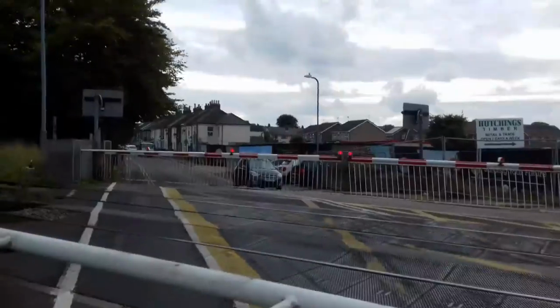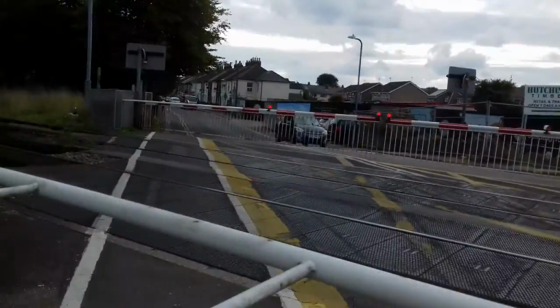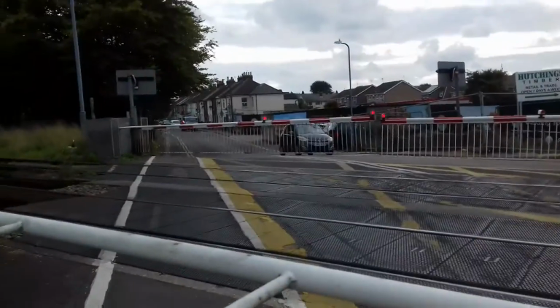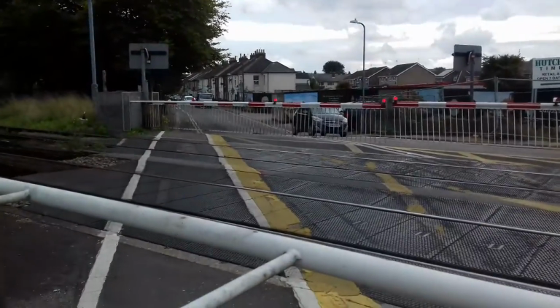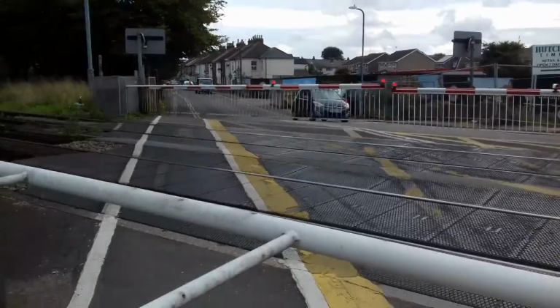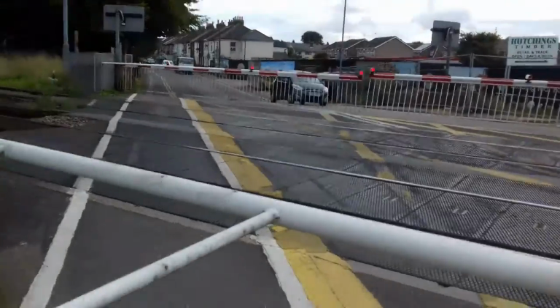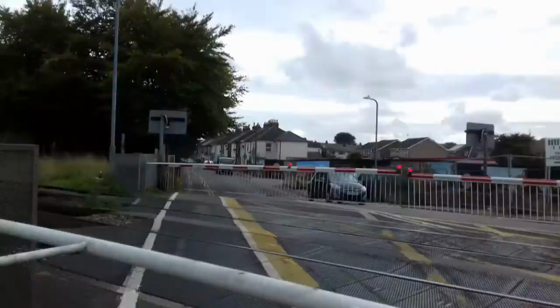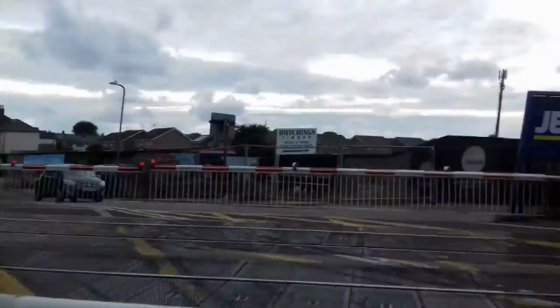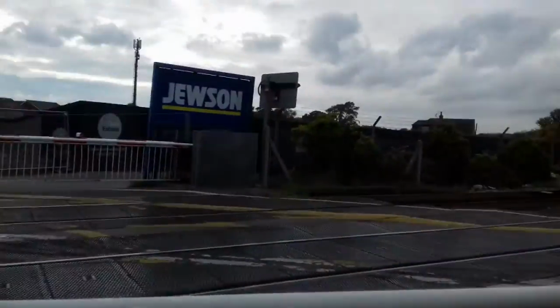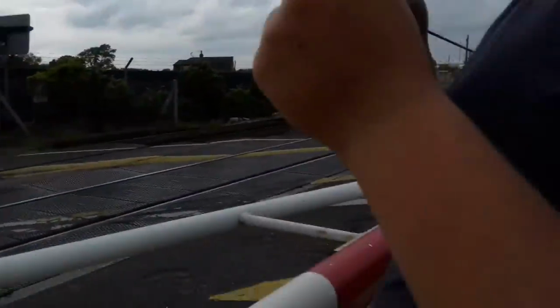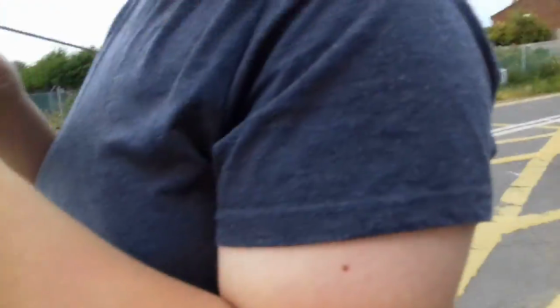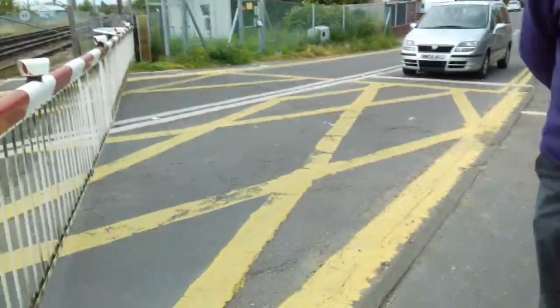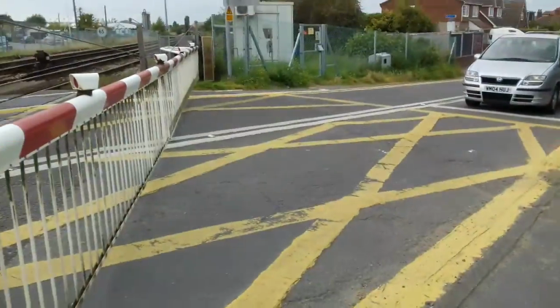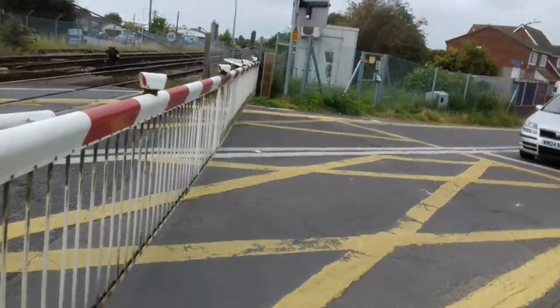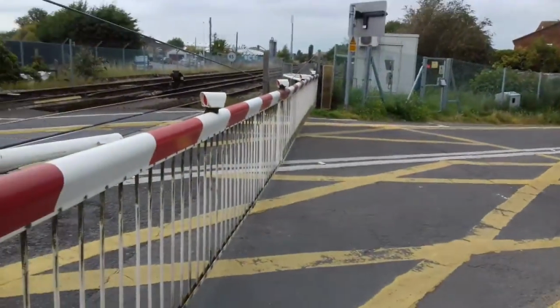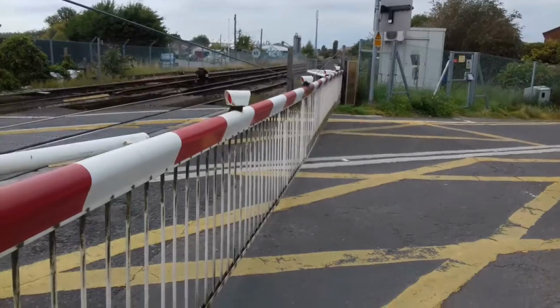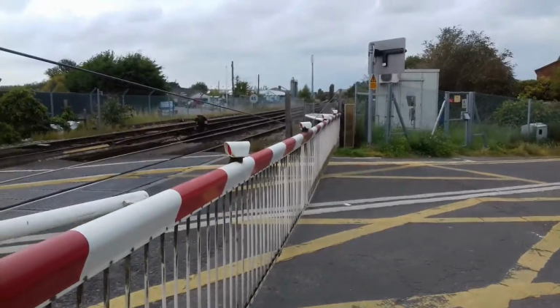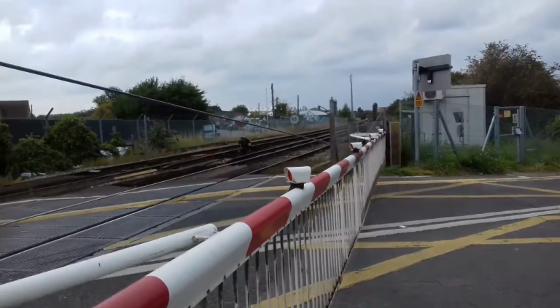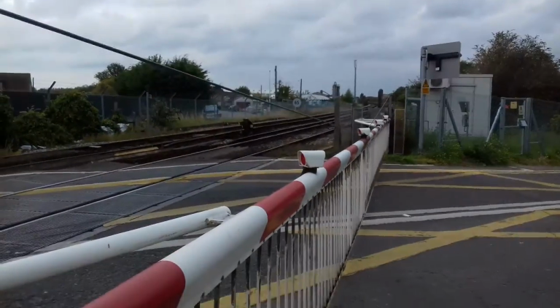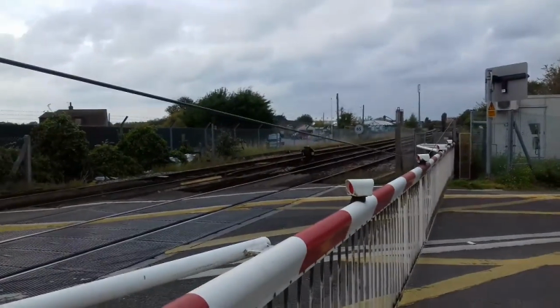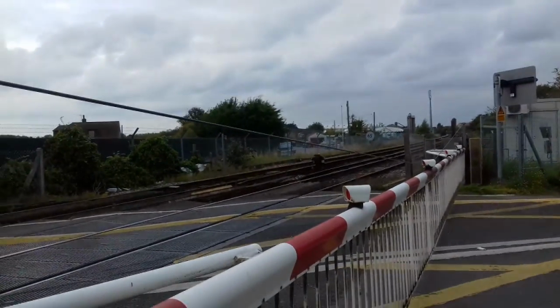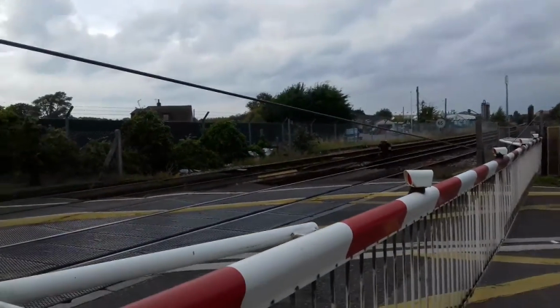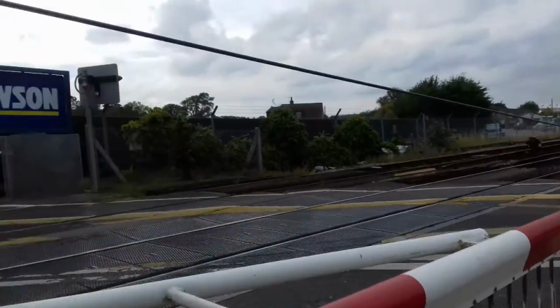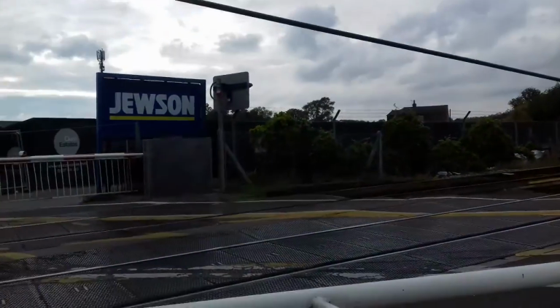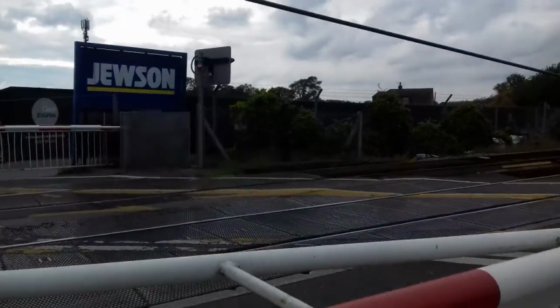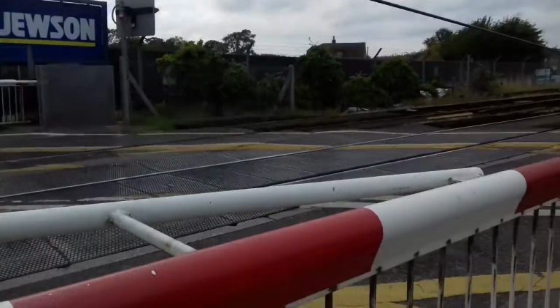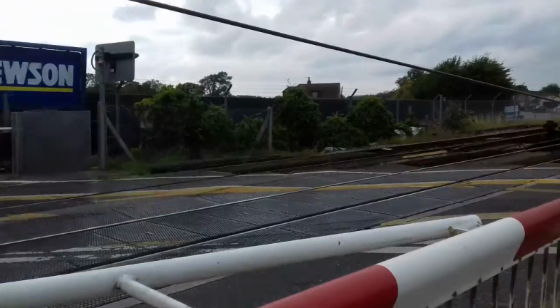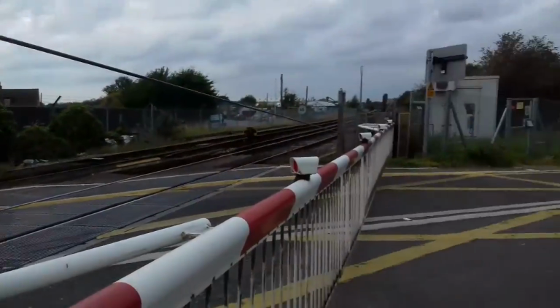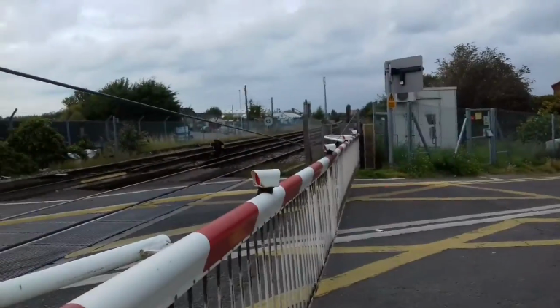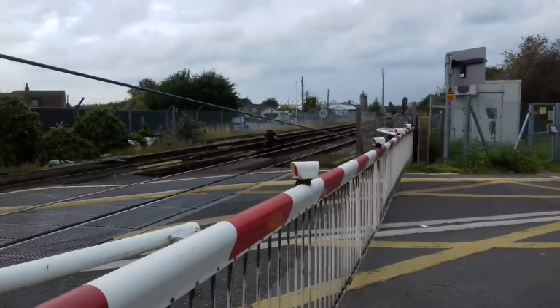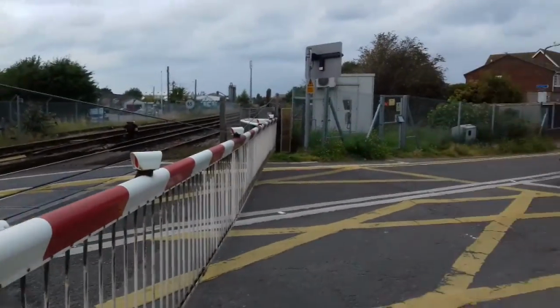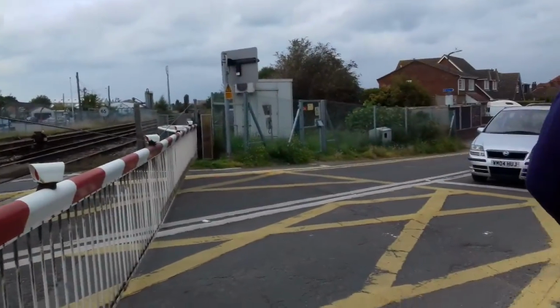I'm going to take that barrier and call it the hyper barrier. This is for us: 1631, 1 Charlie, 36 South Eastern surface from St Pancras.